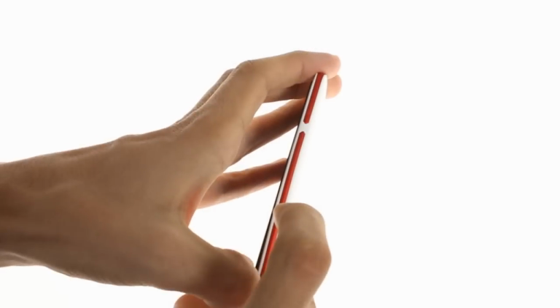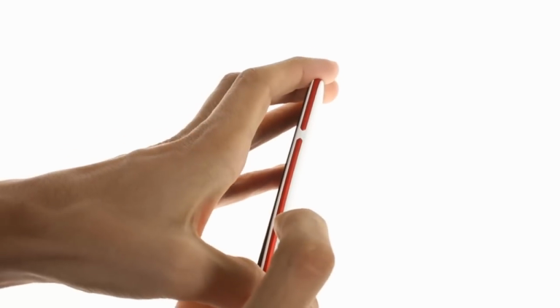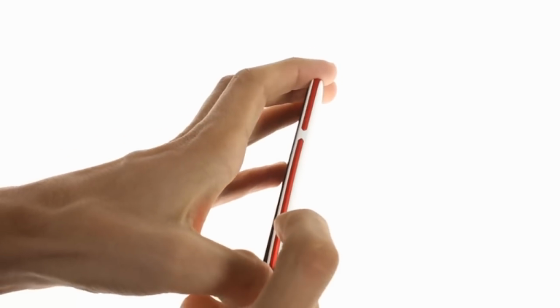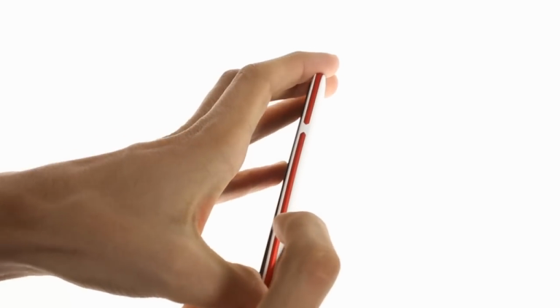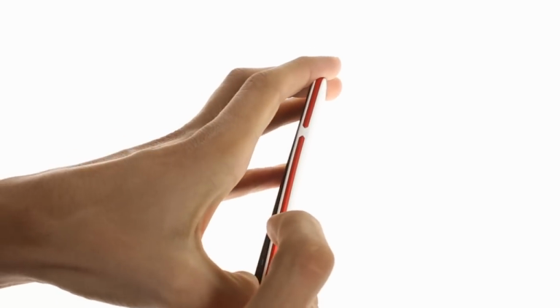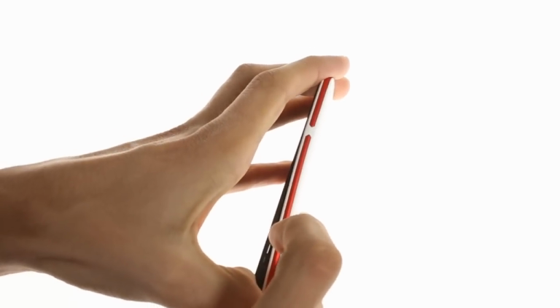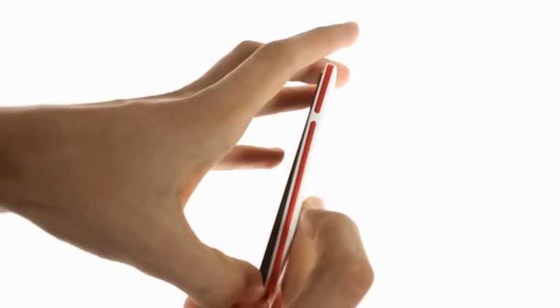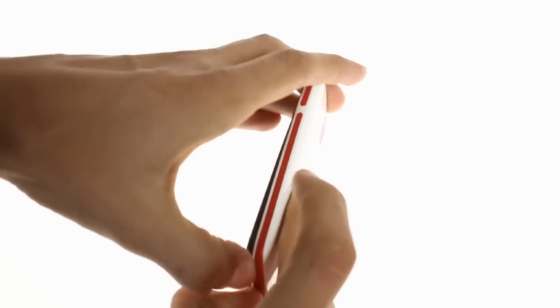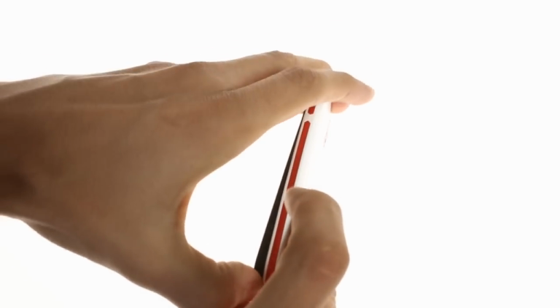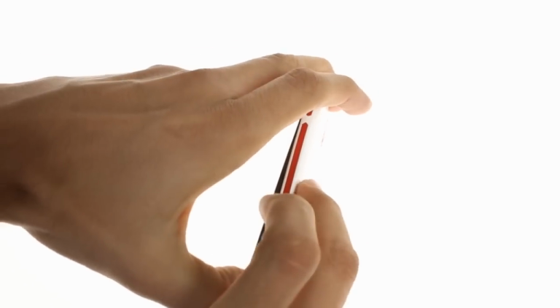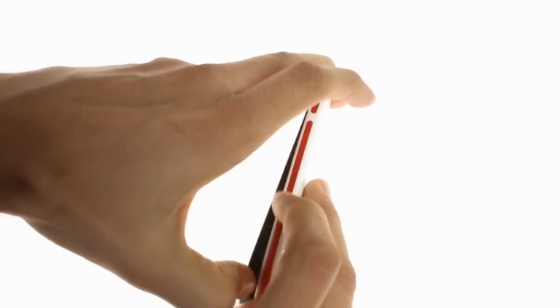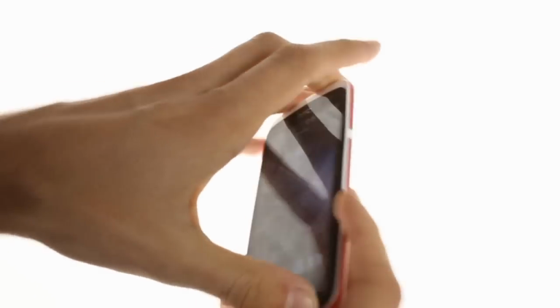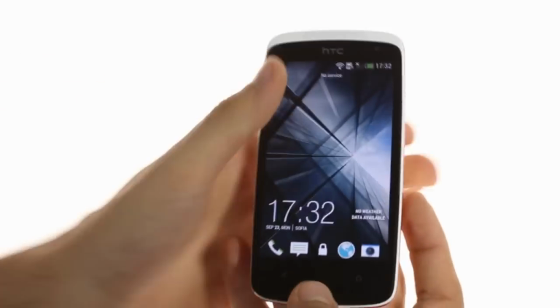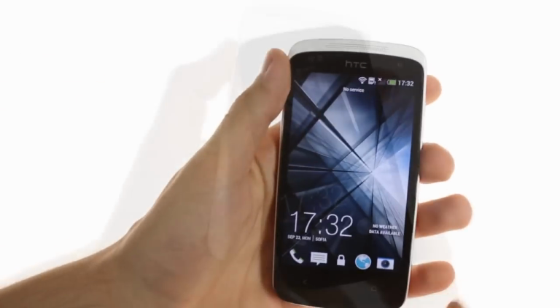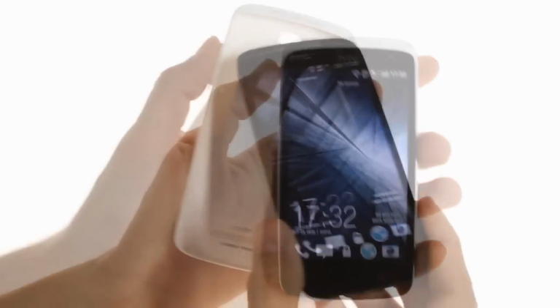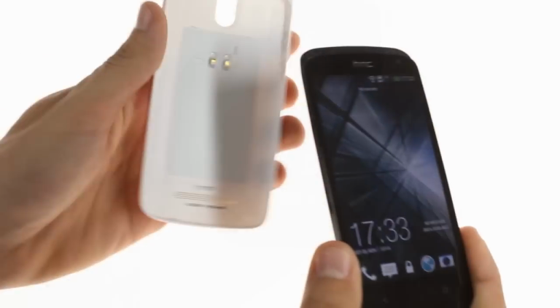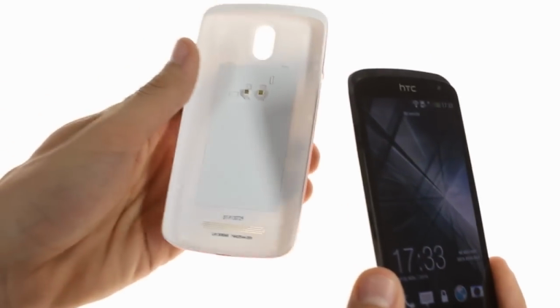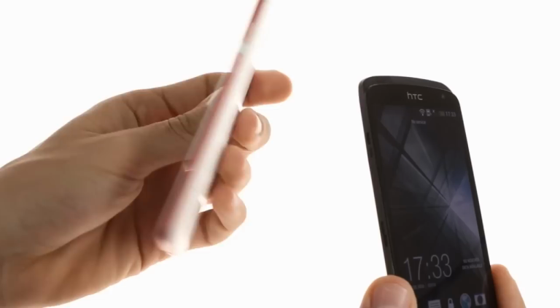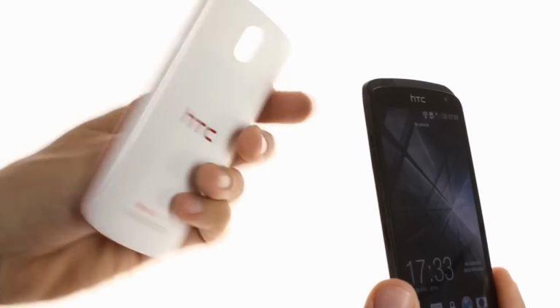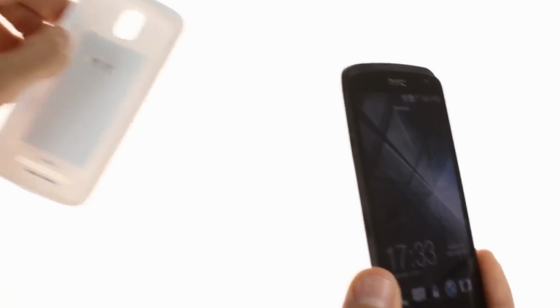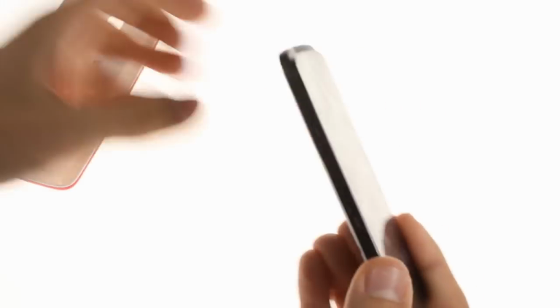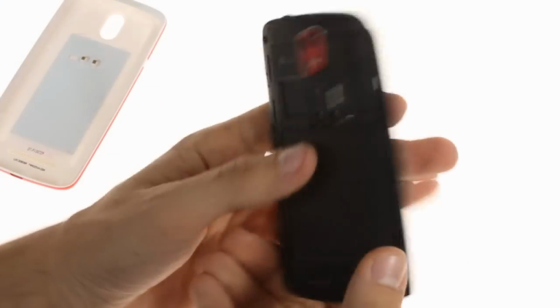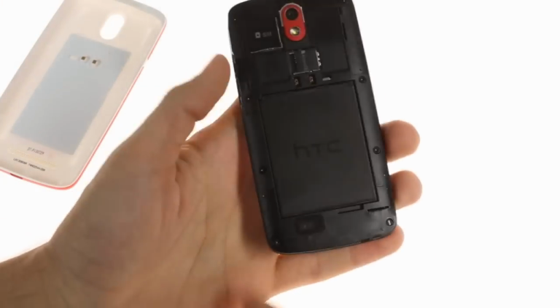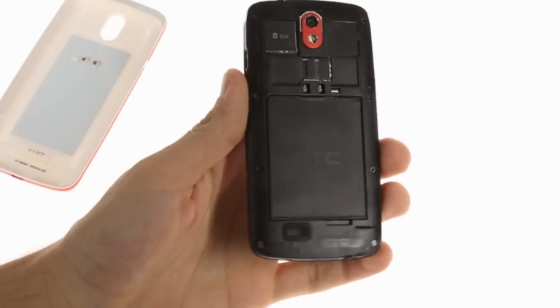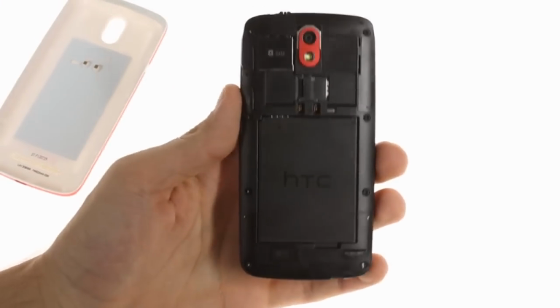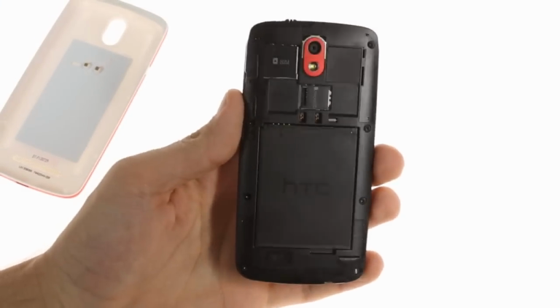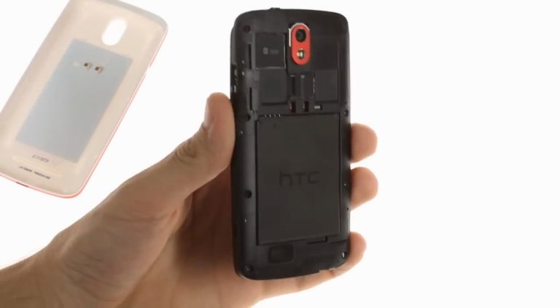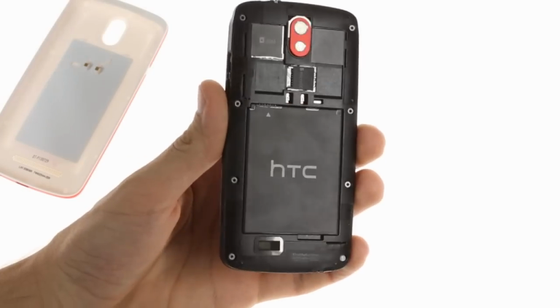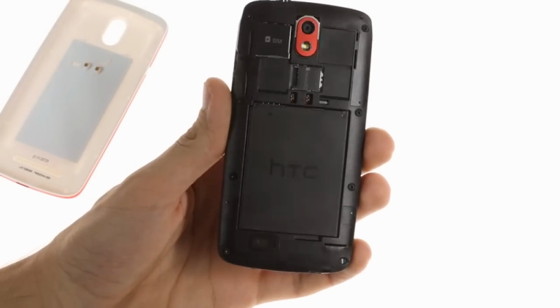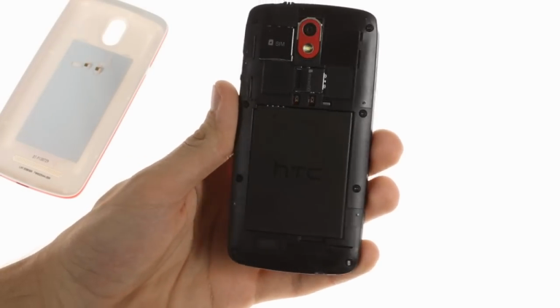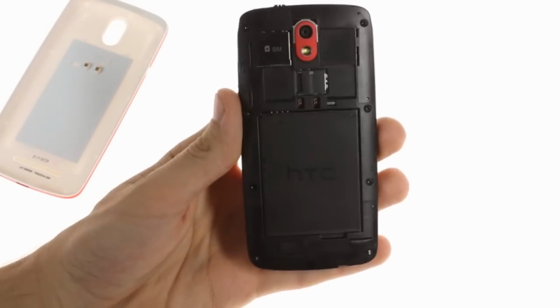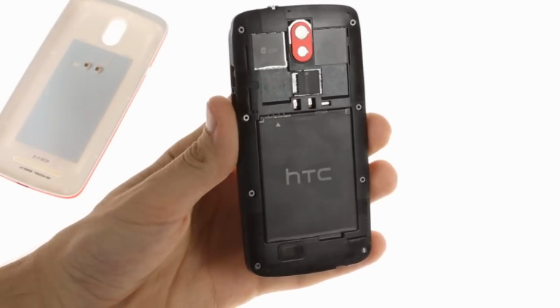Happily, the back cover is removable and reveals the microUSB and SIM card slots. Next to them is the 1800mAh battery, which HTC says is good for up to 12 hours of 3G talk time.